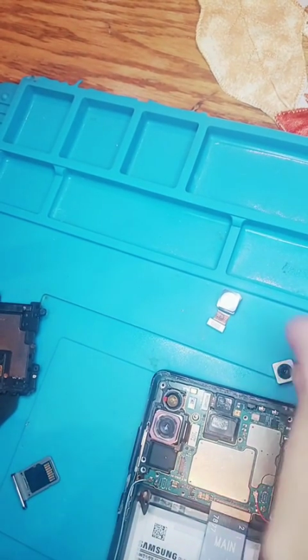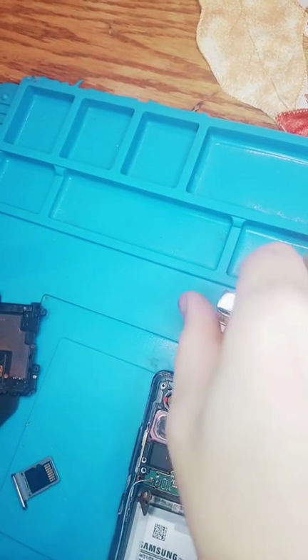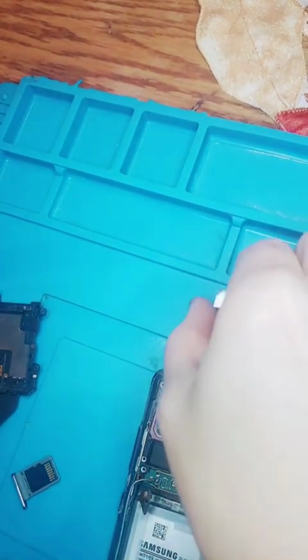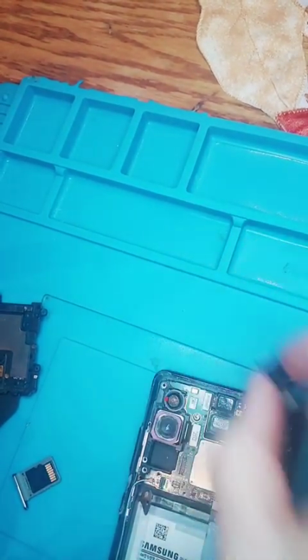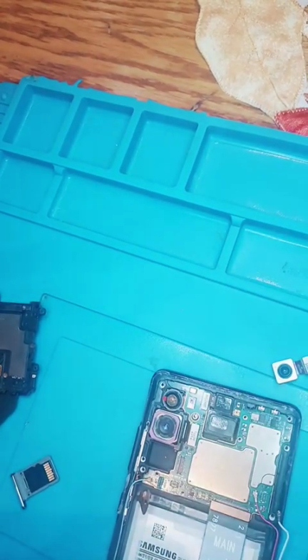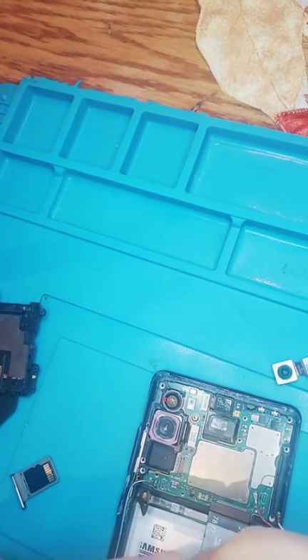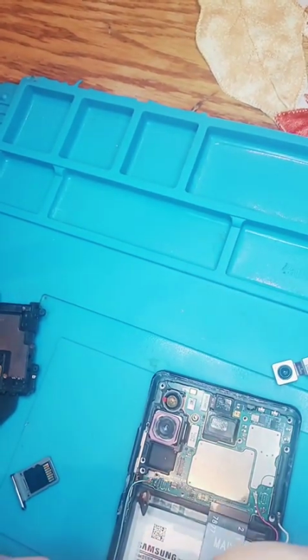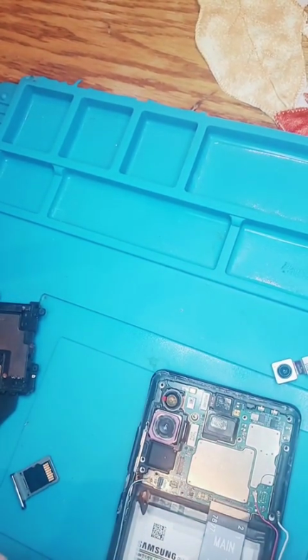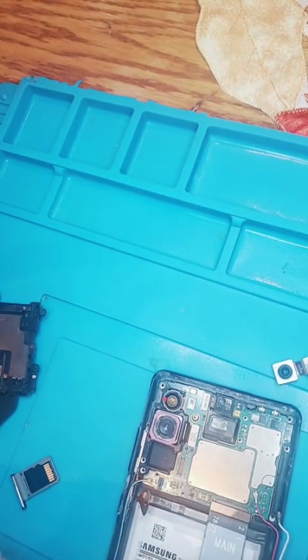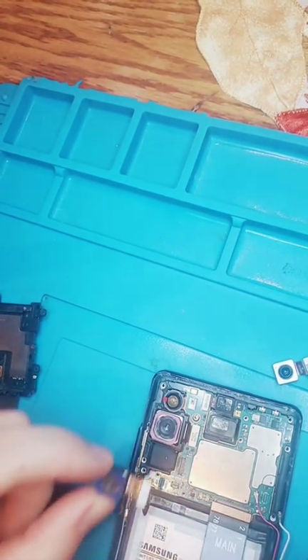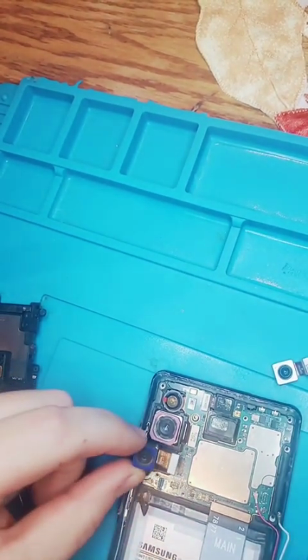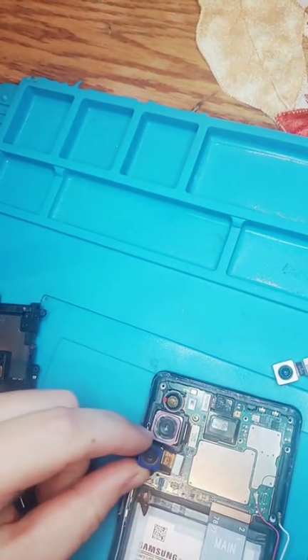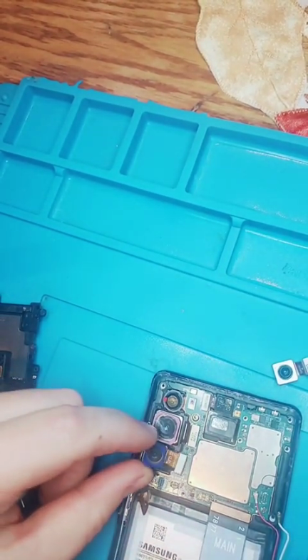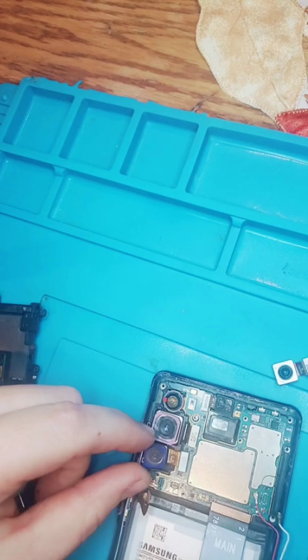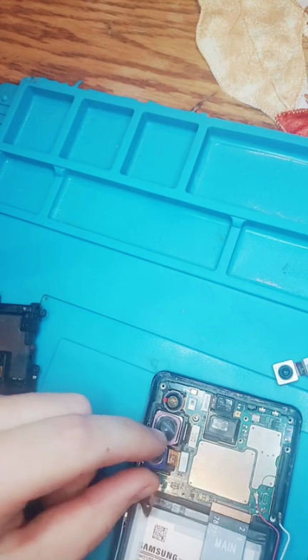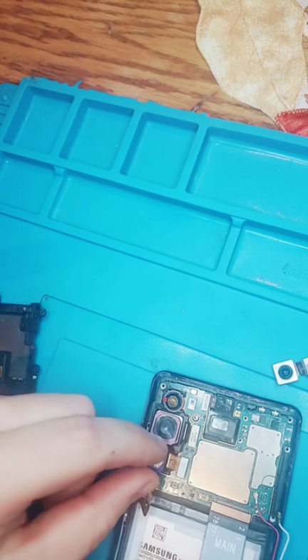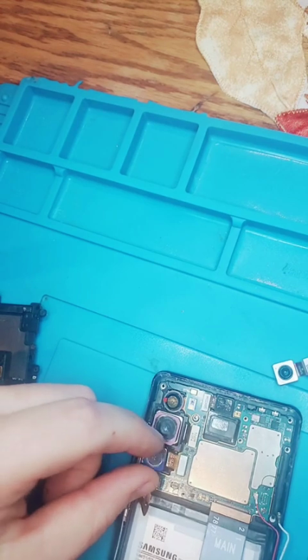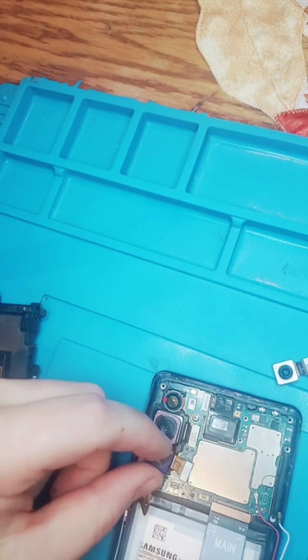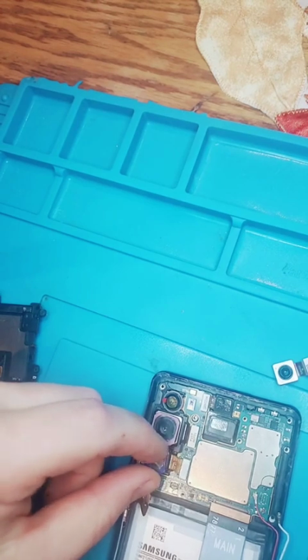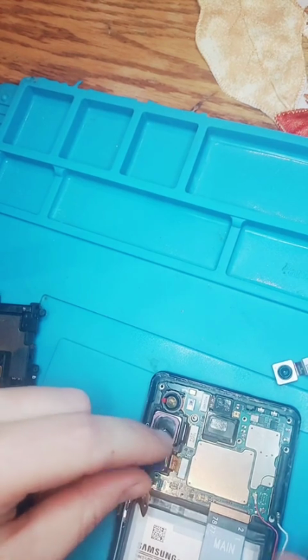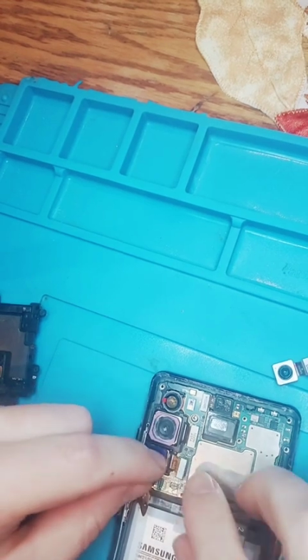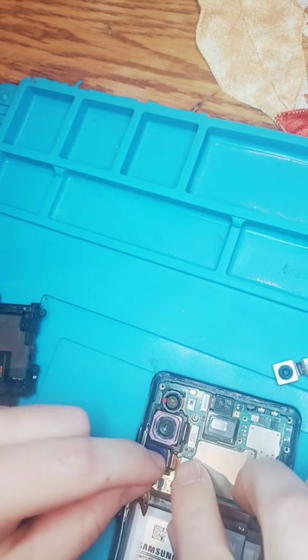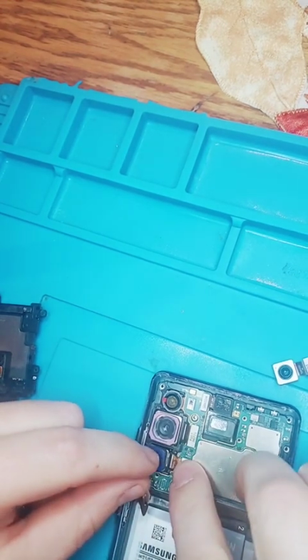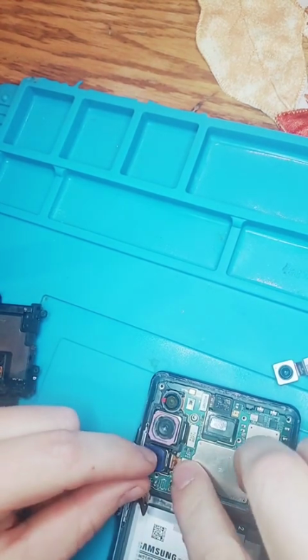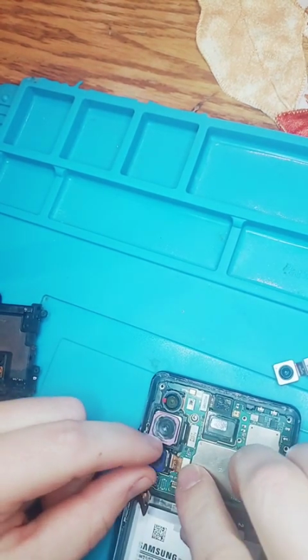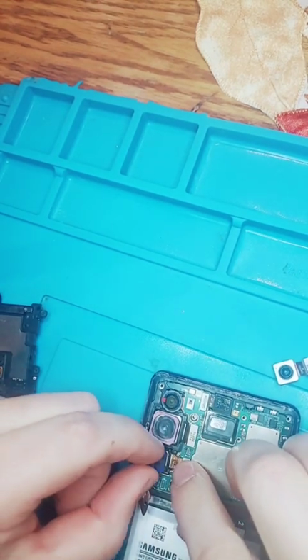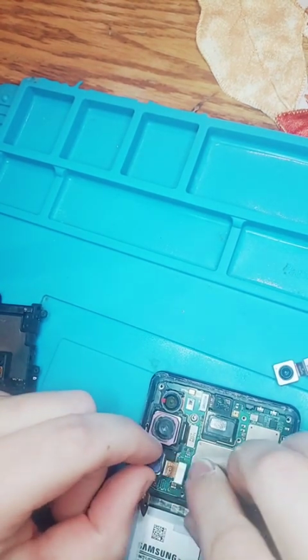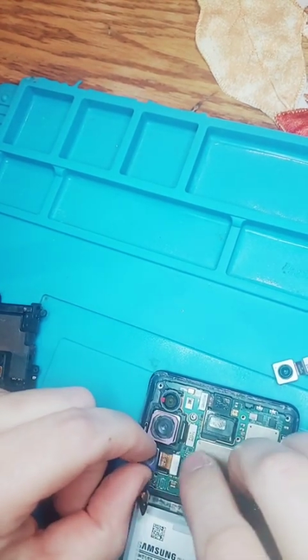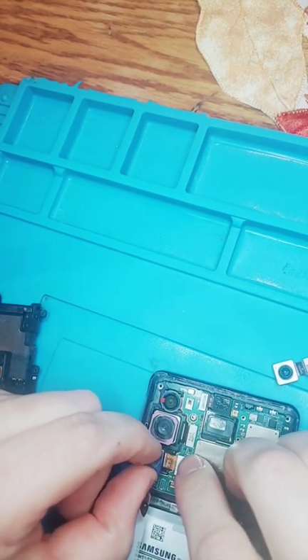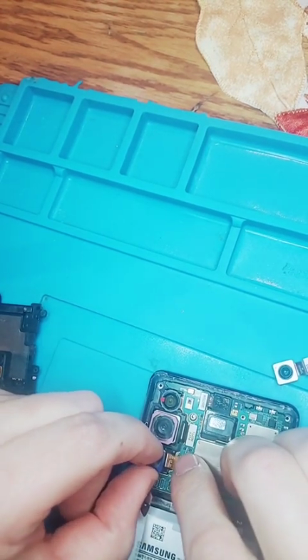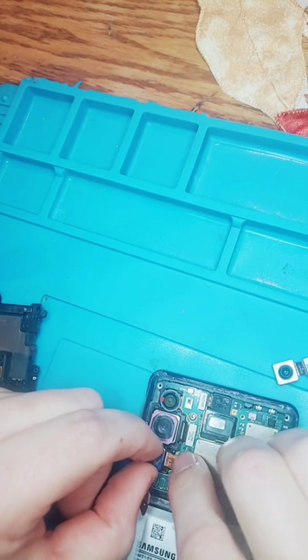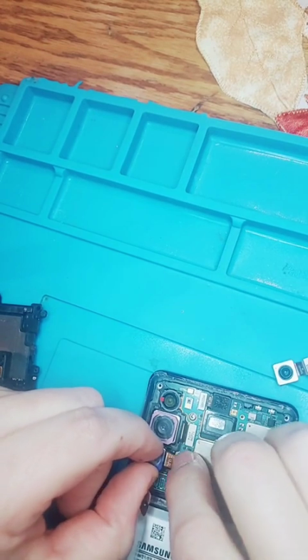Now the camera's going back in. We're going in now. Old camera's been removed. And it's just getting pushed onto the board.